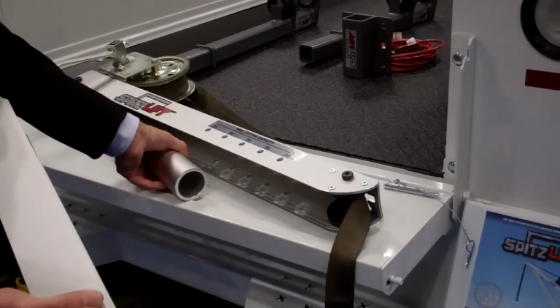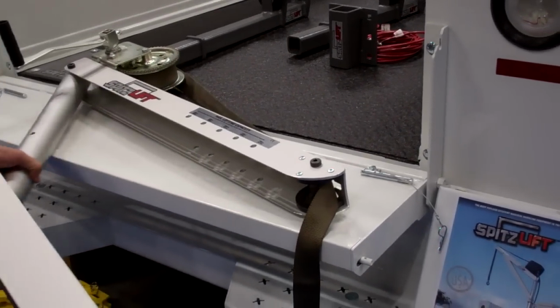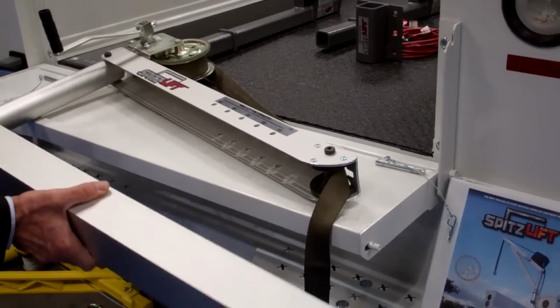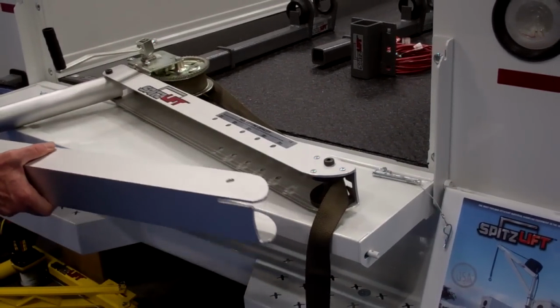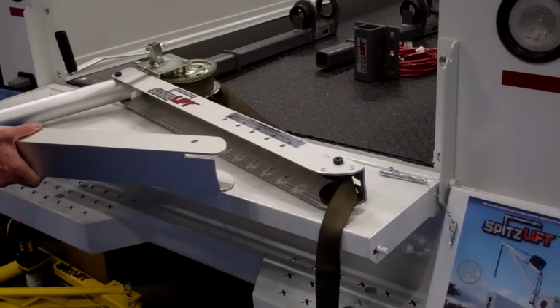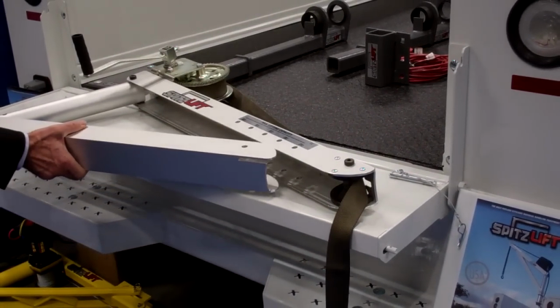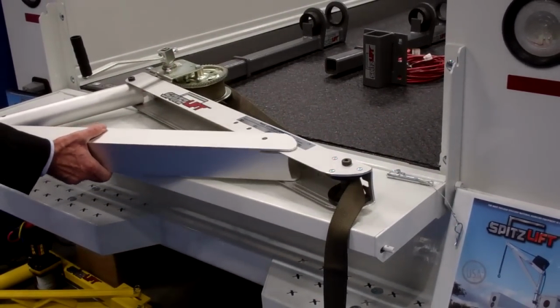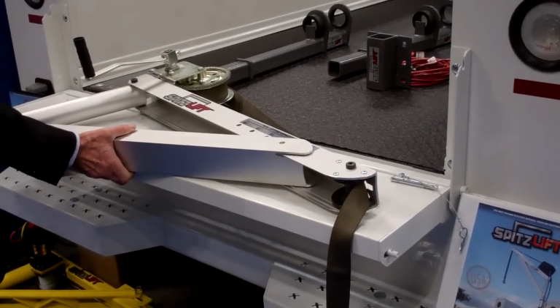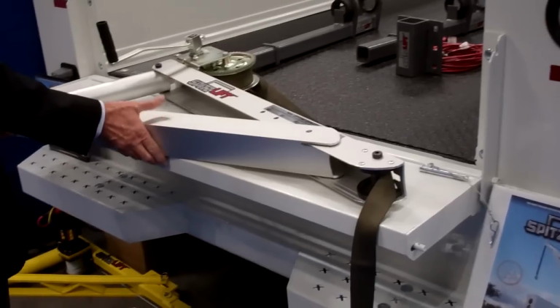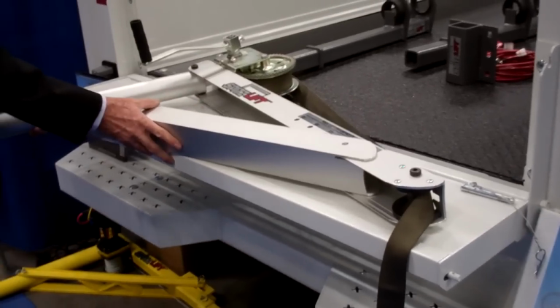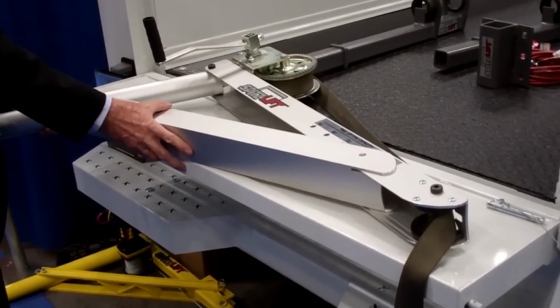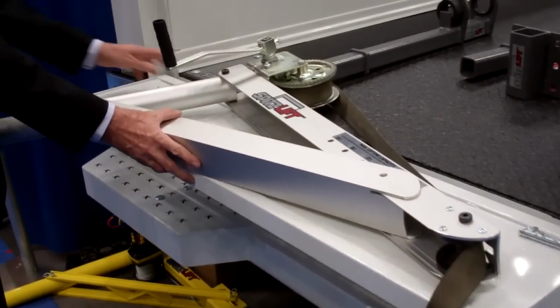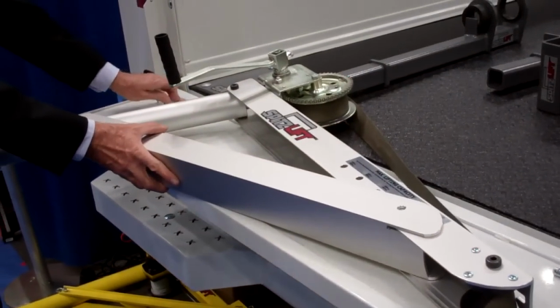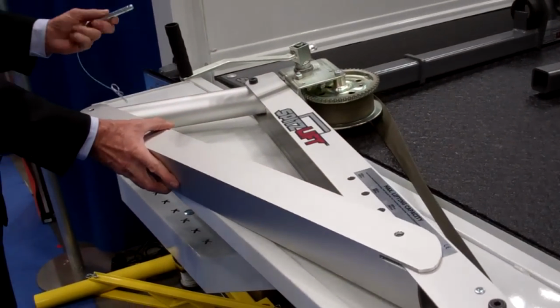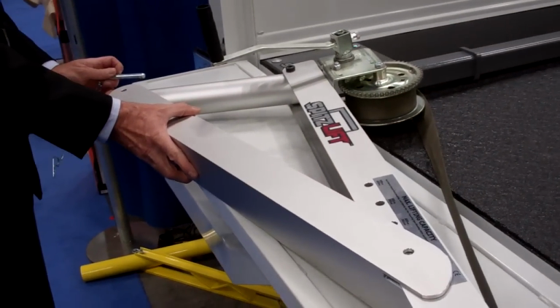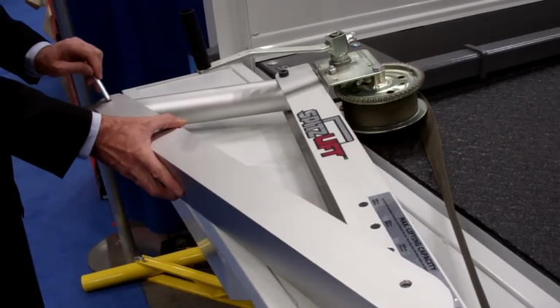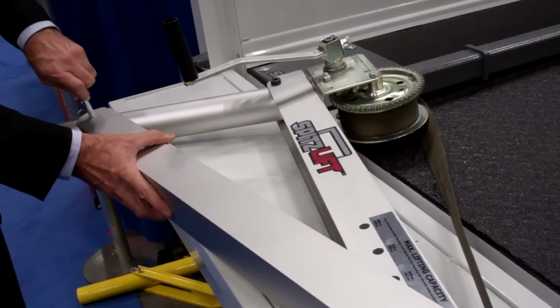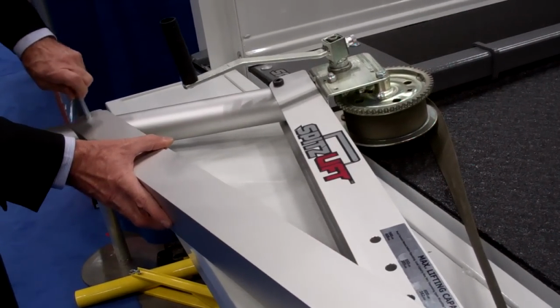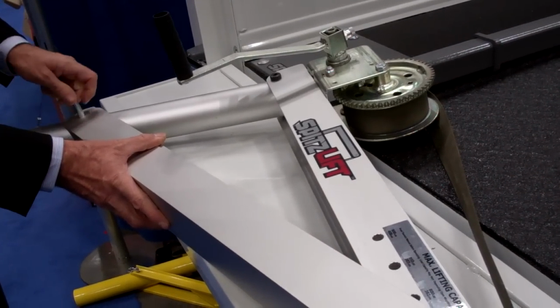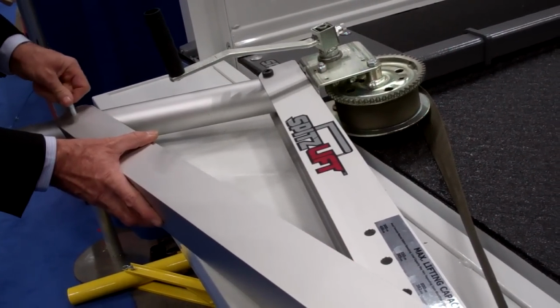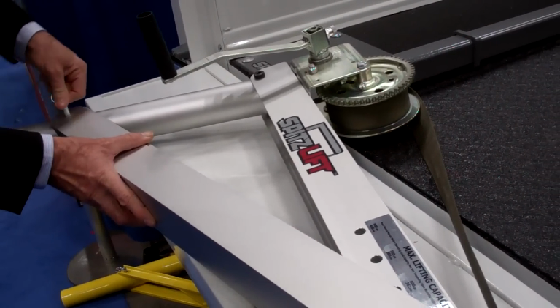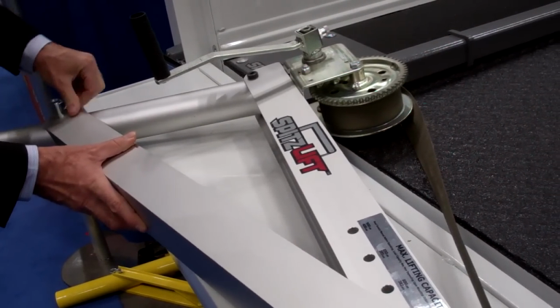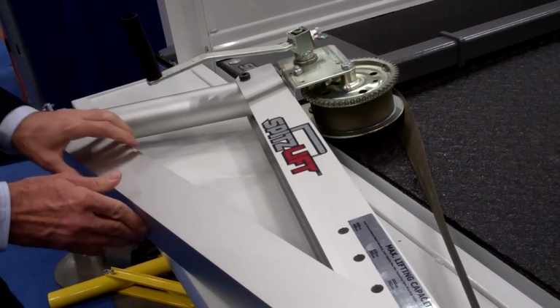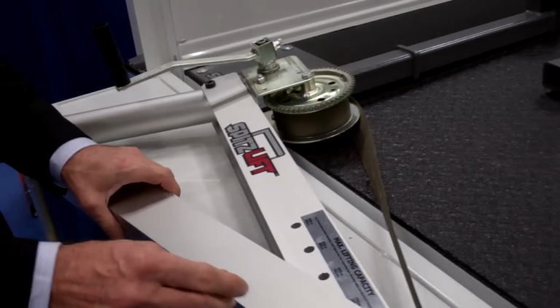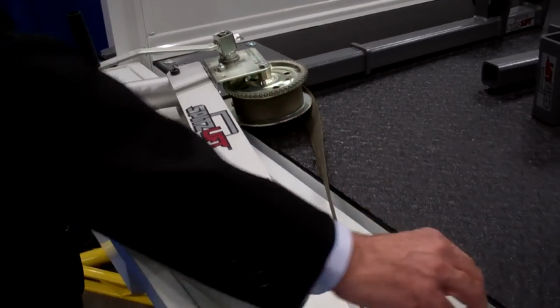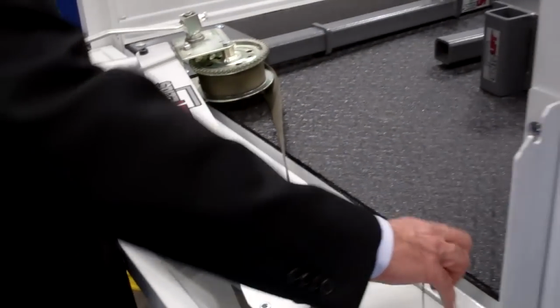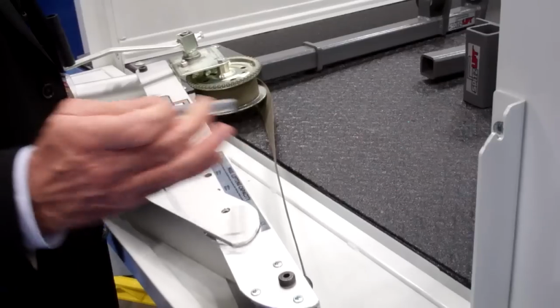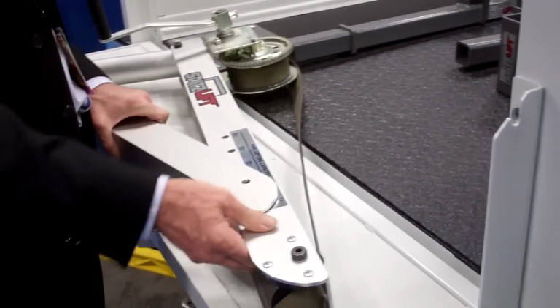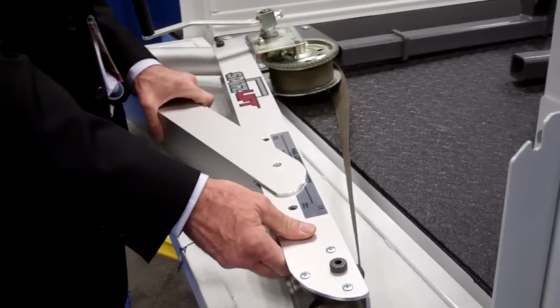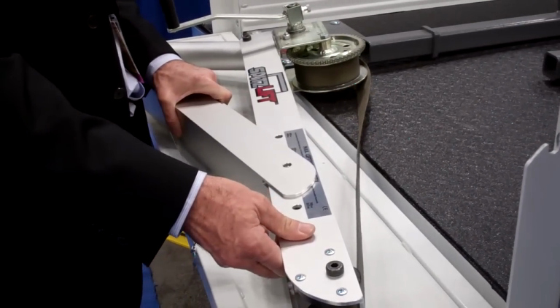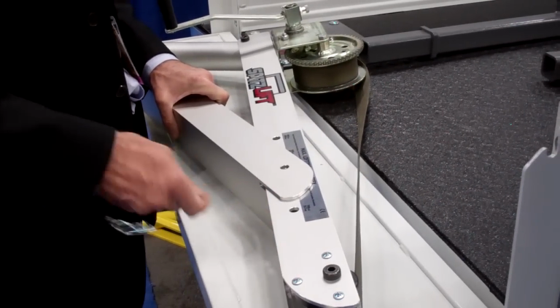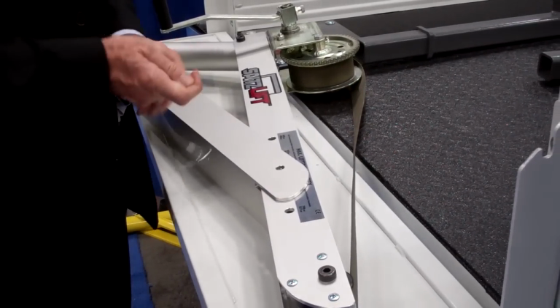If you want a freewheel so it doesn't get away from you, just line up these pins and drop it into place here. And then up here on the mast, I'm going to put it in the 800-pound configuration.